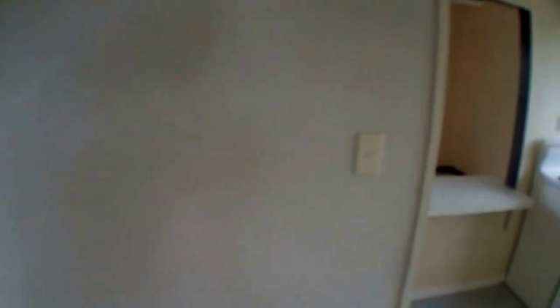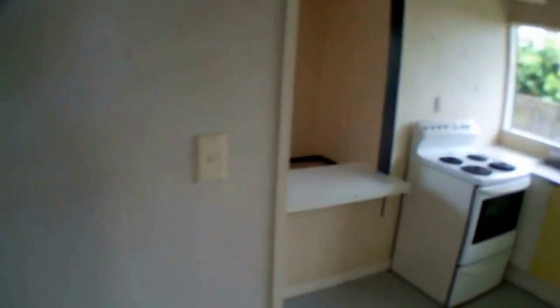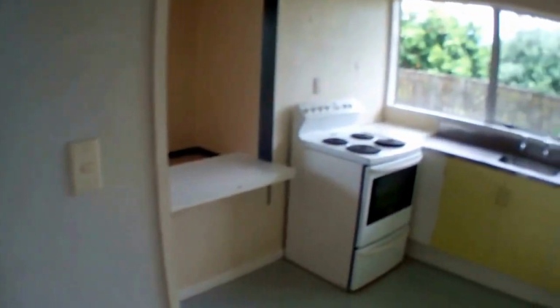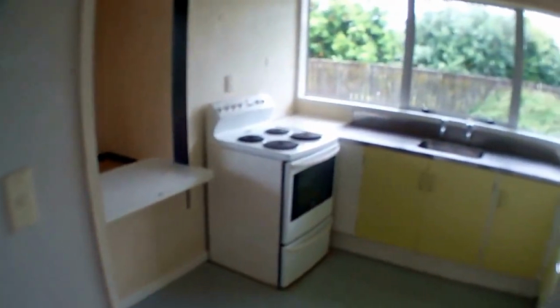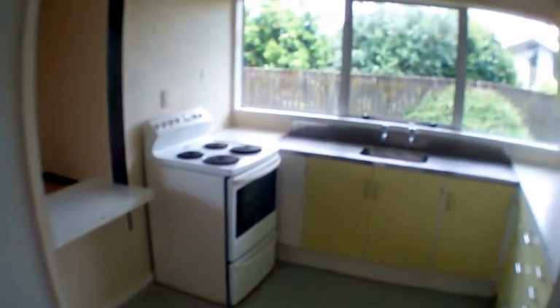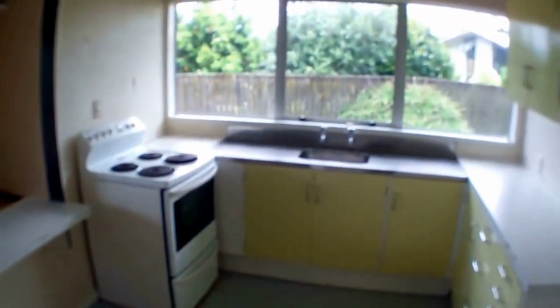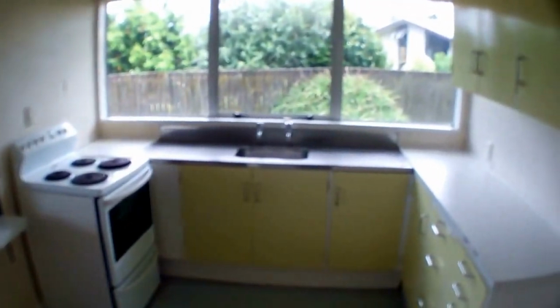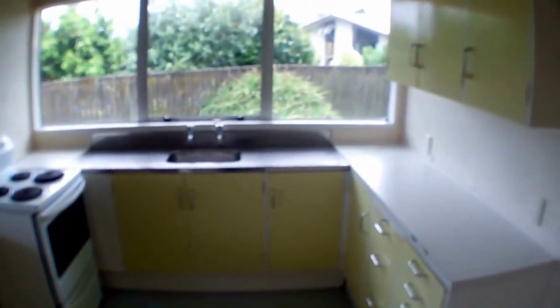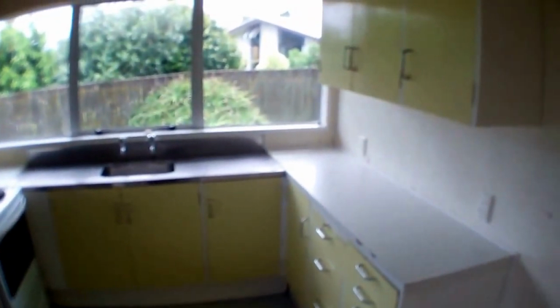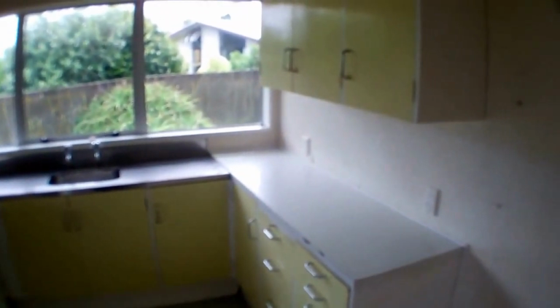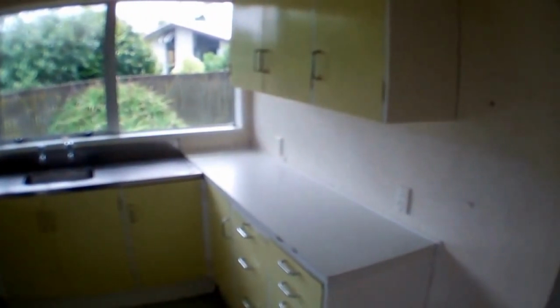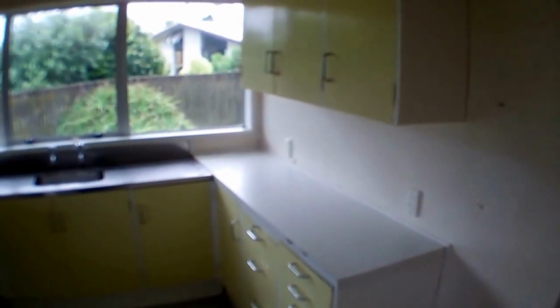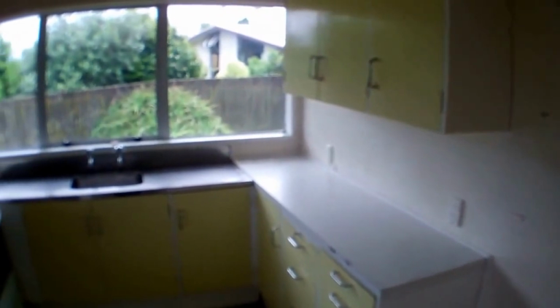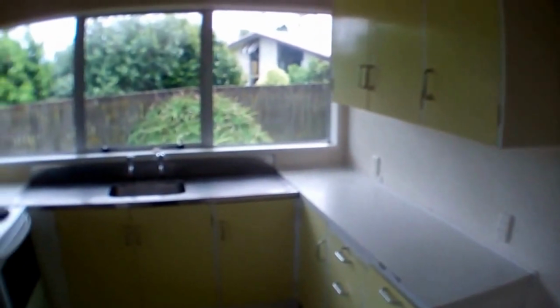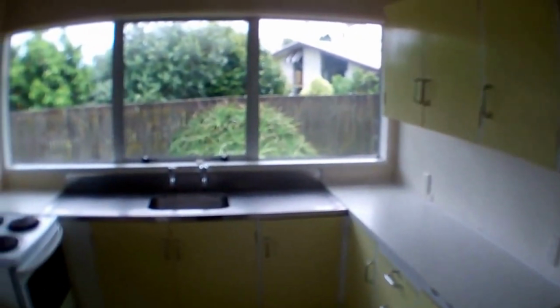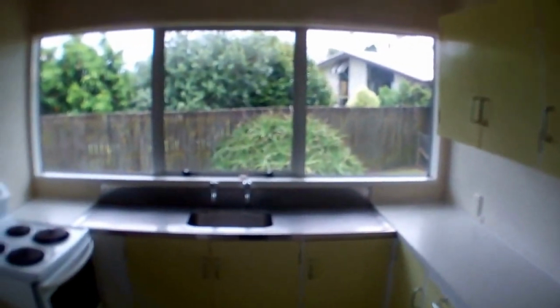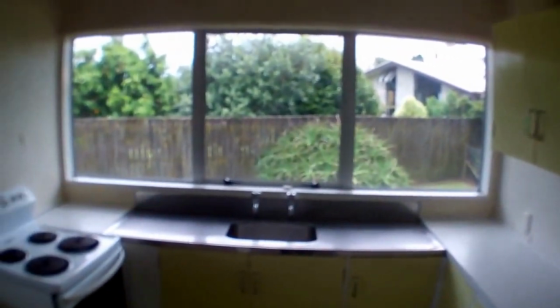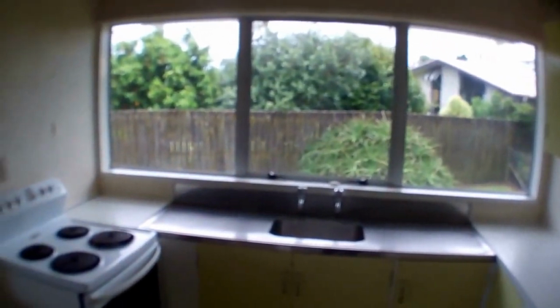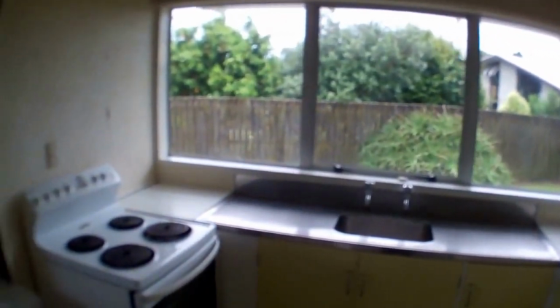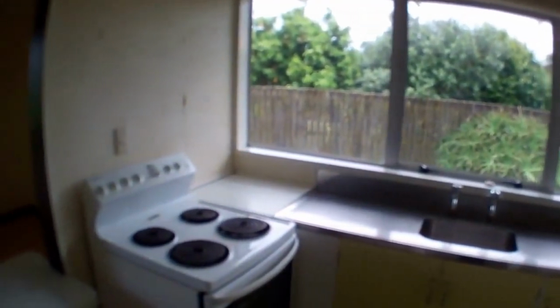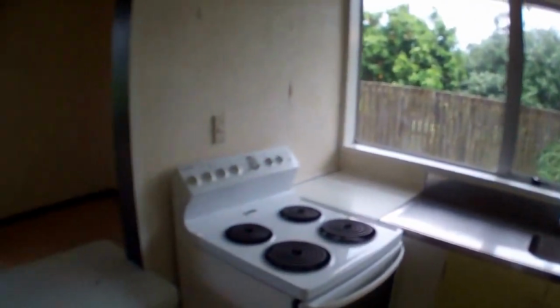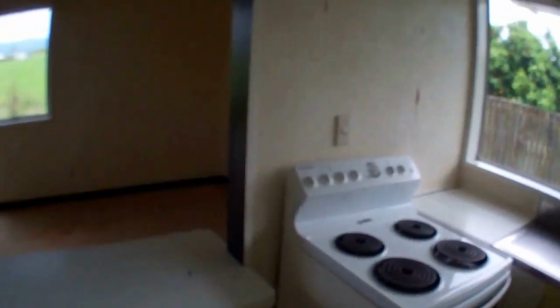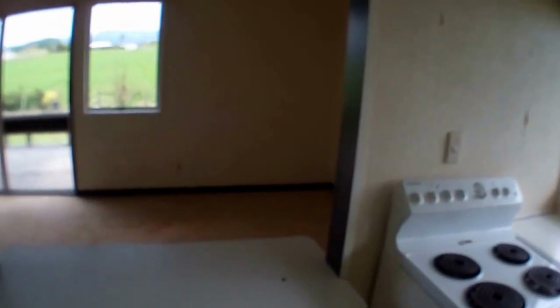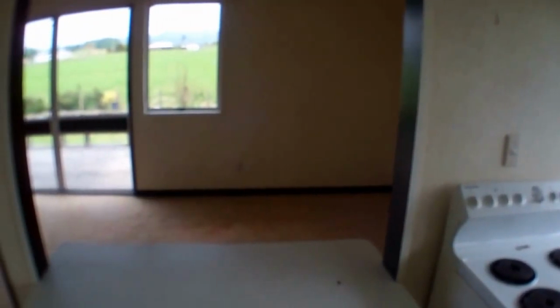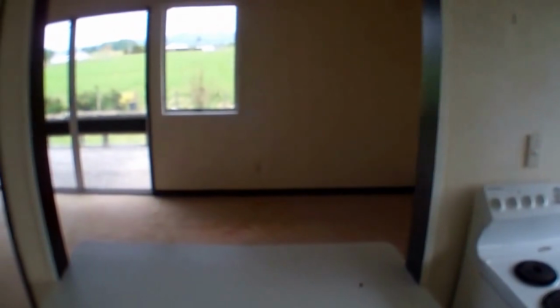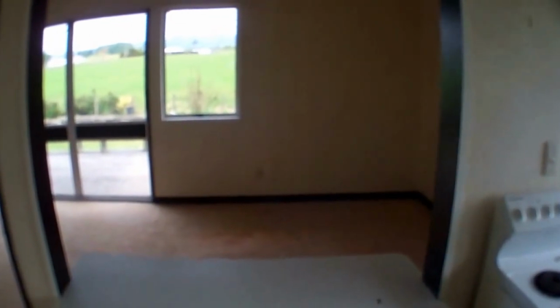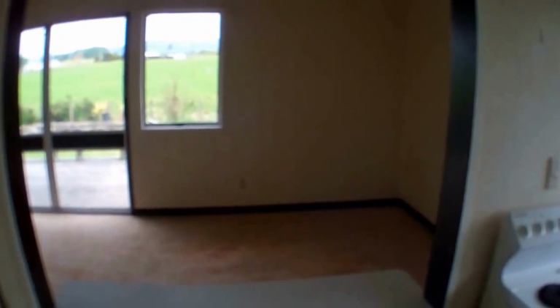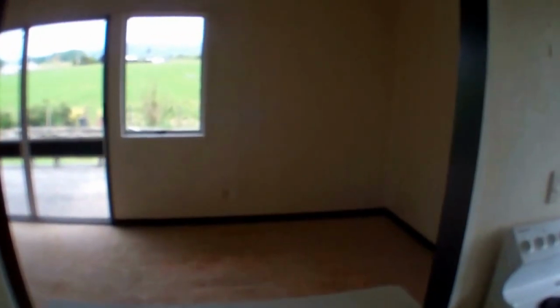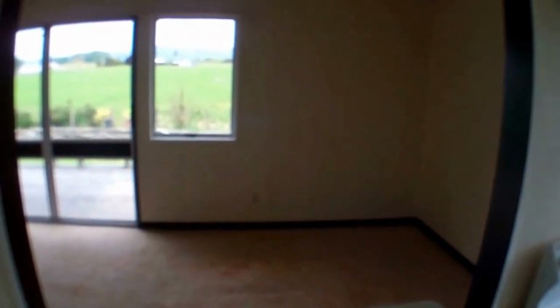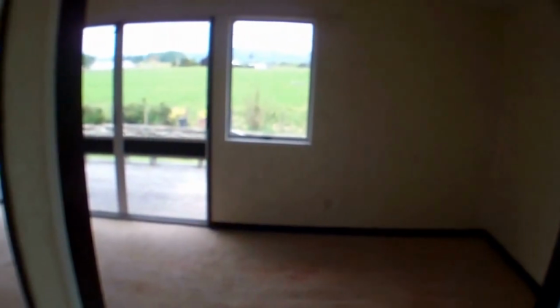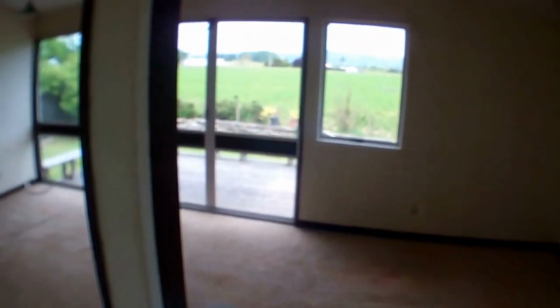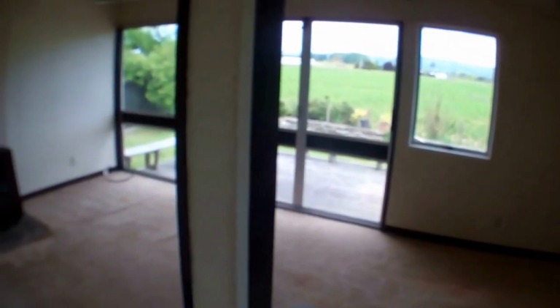Through to a nice-sized kitchen with plenty of cupboard space and nice big open windows. A servery opens up into an open-plan dining and lounge area.